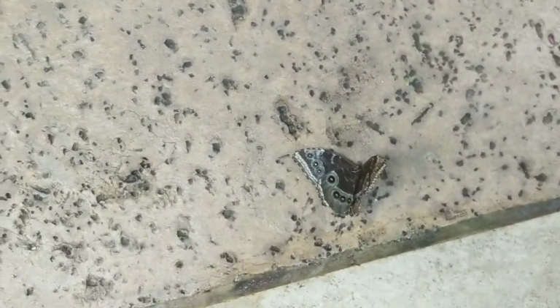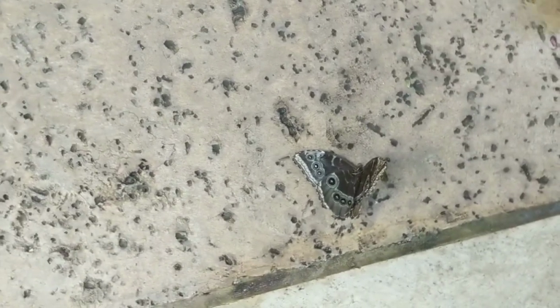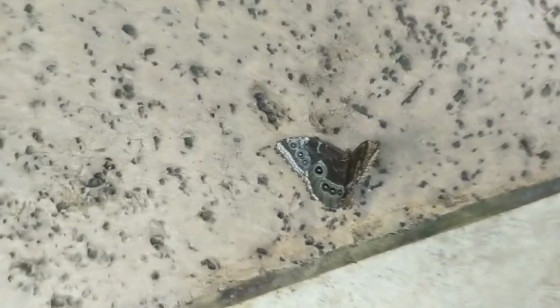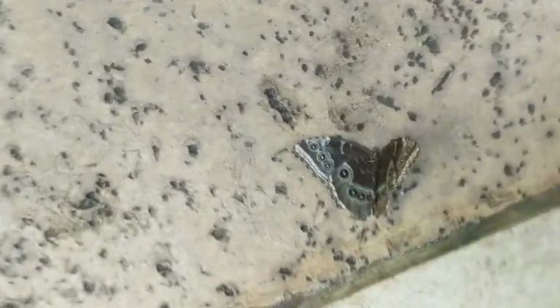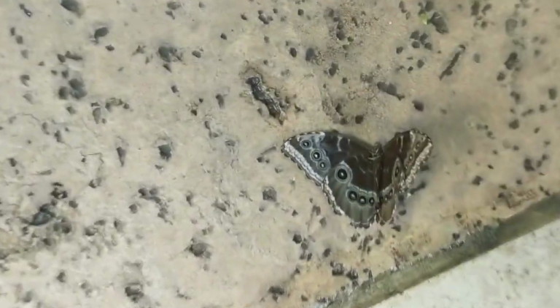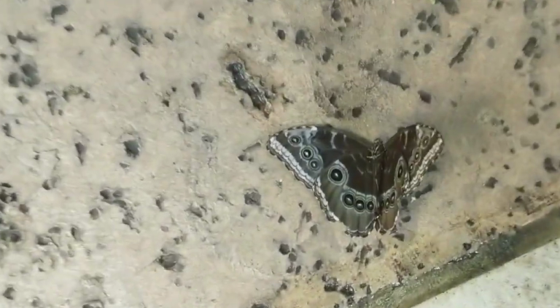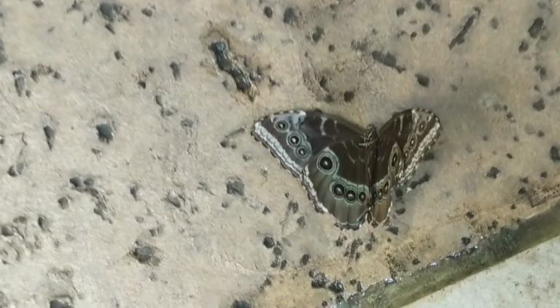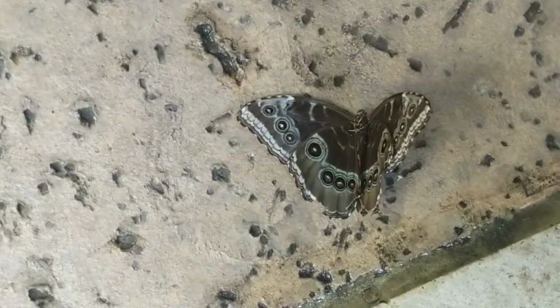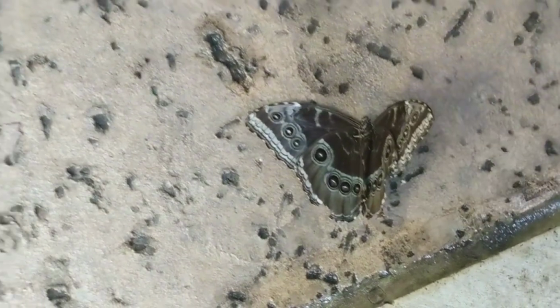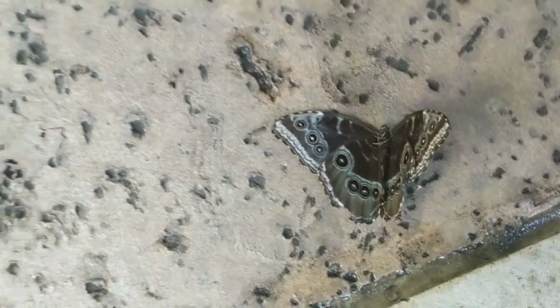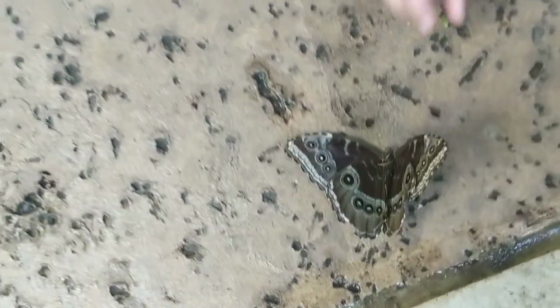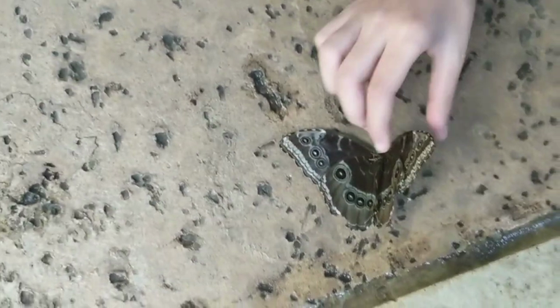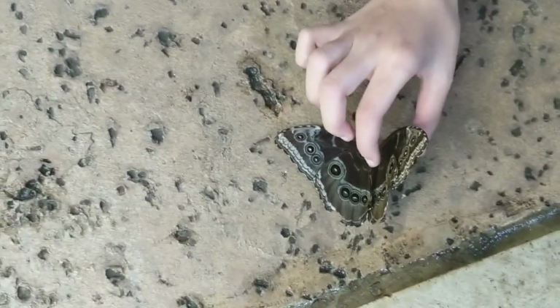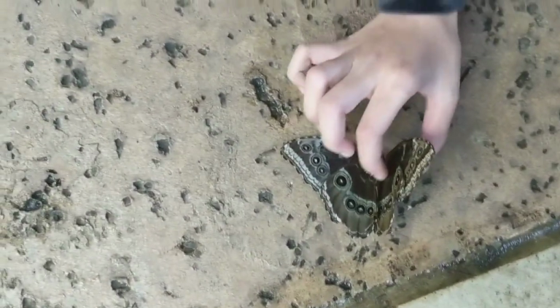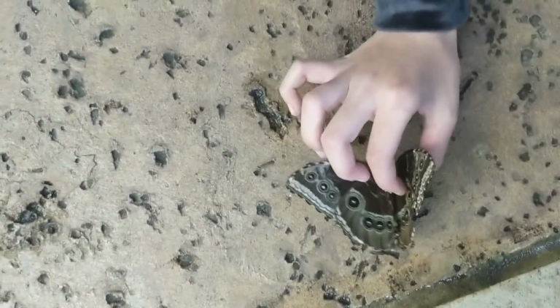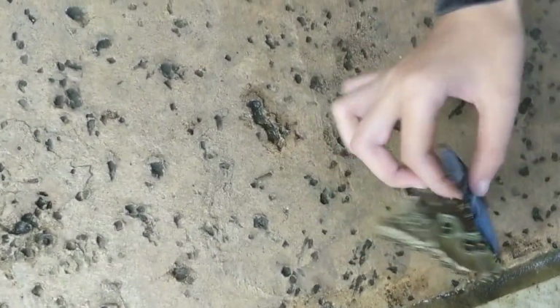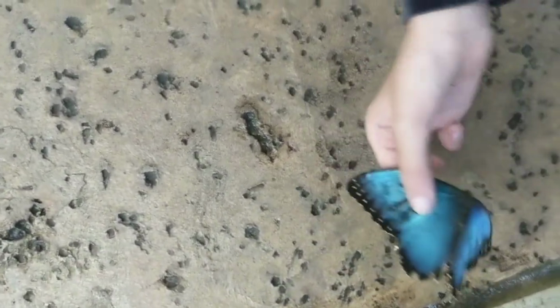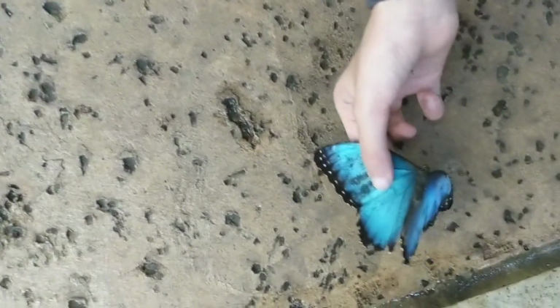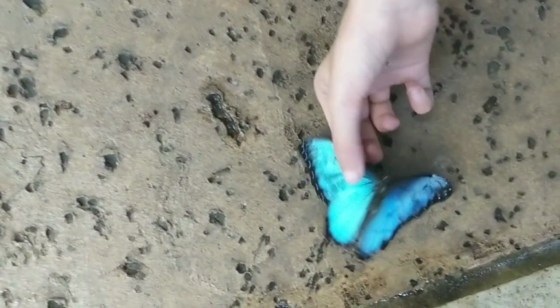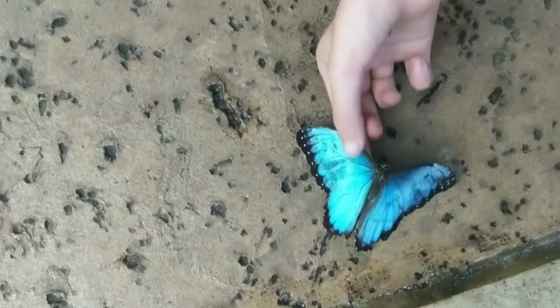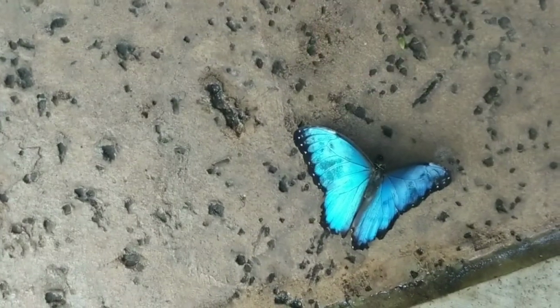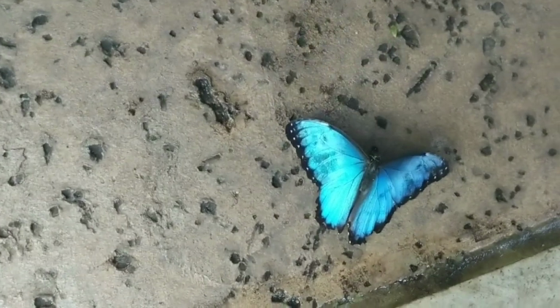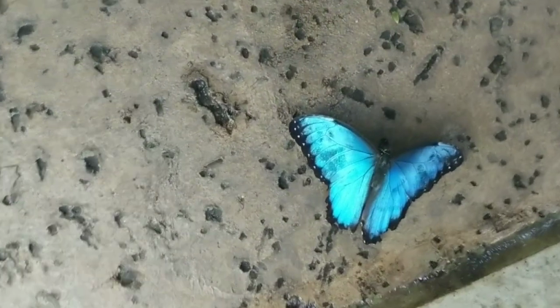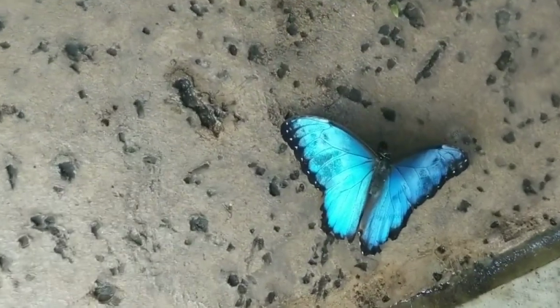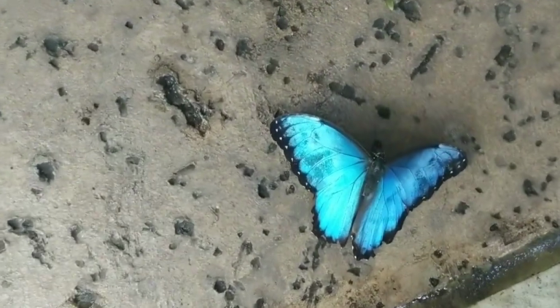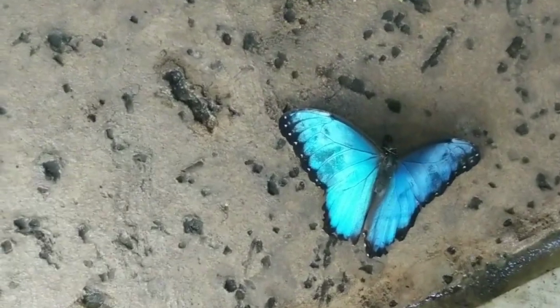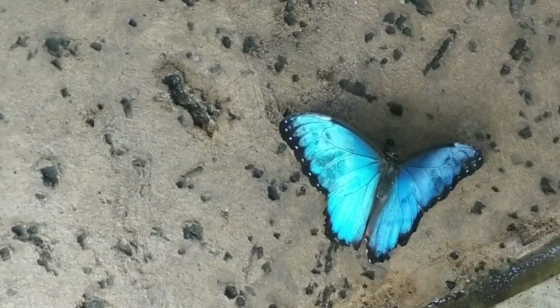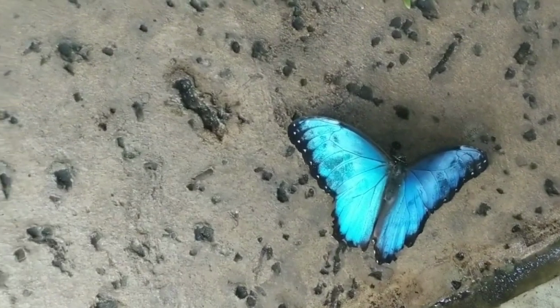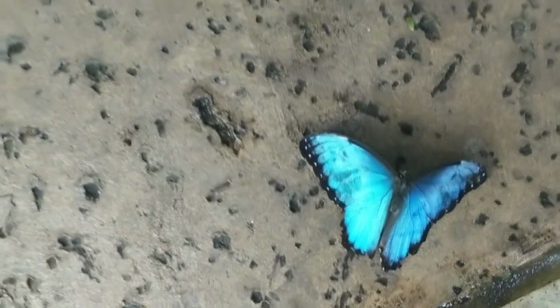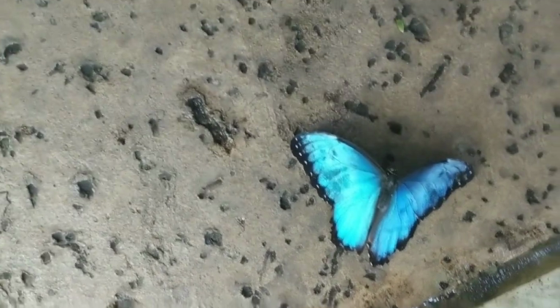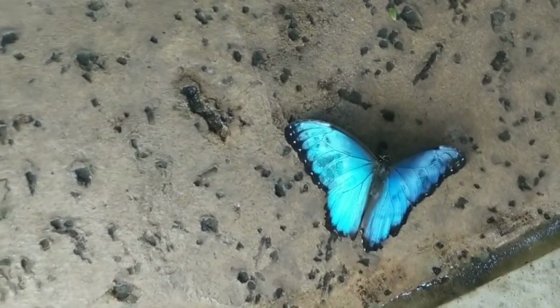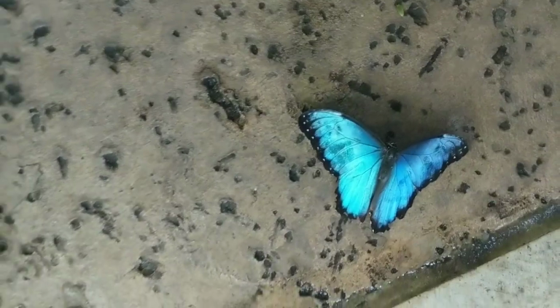We found a dead butterfly in the Texas Discovery Garden. It's so beautiful. That's so sad. It's so pretty.